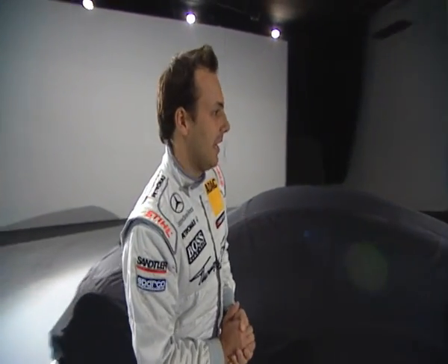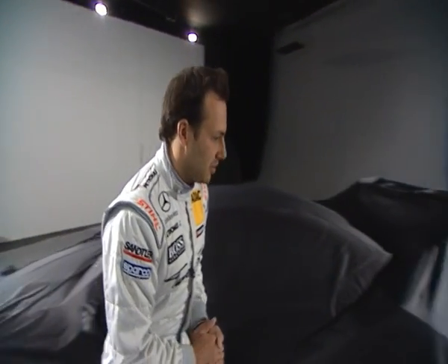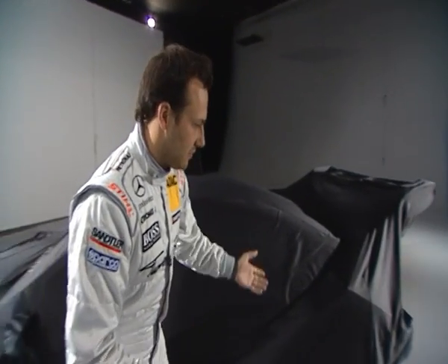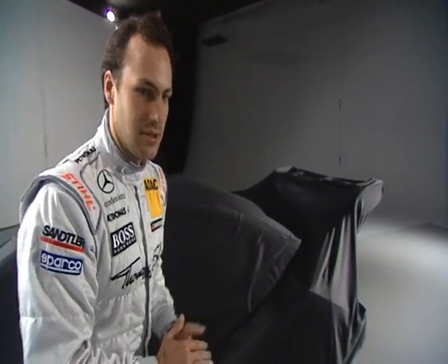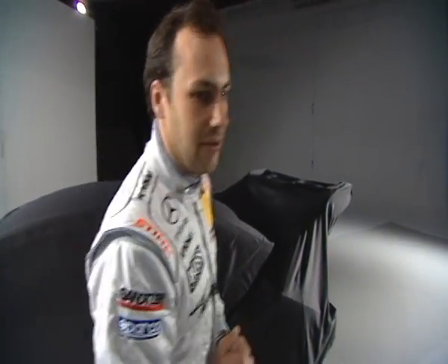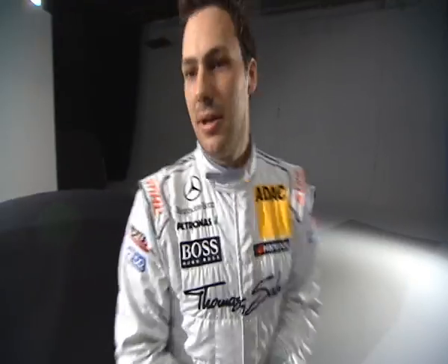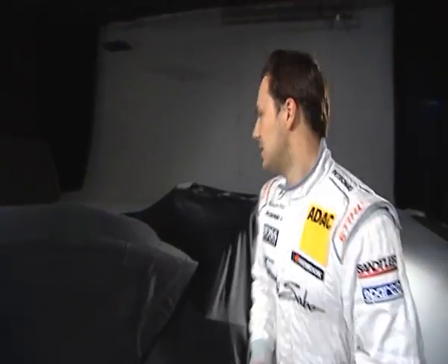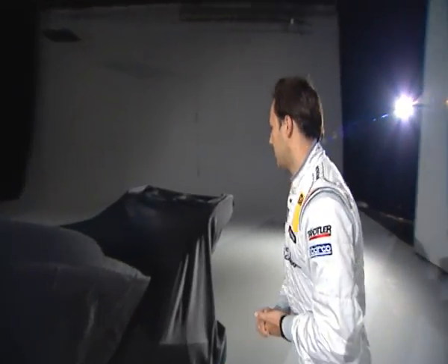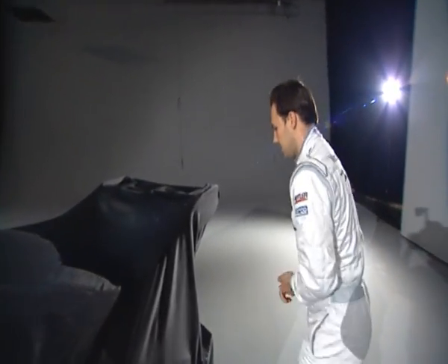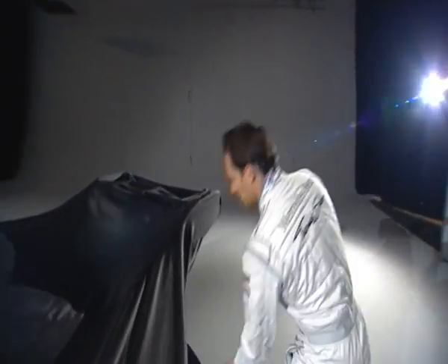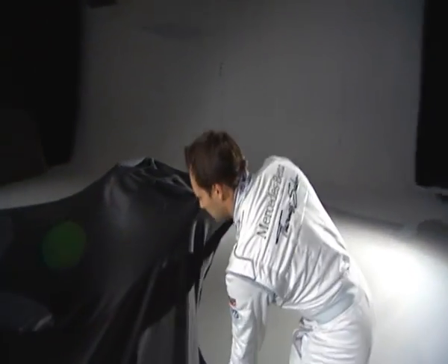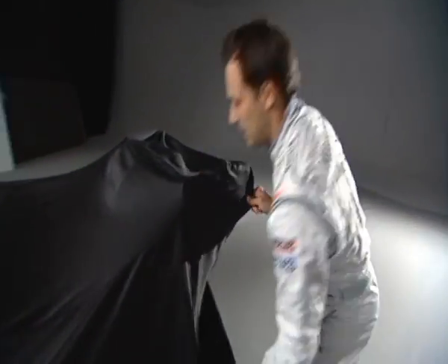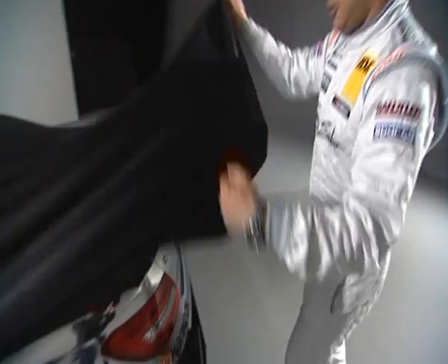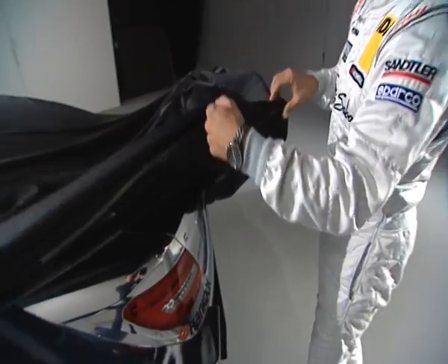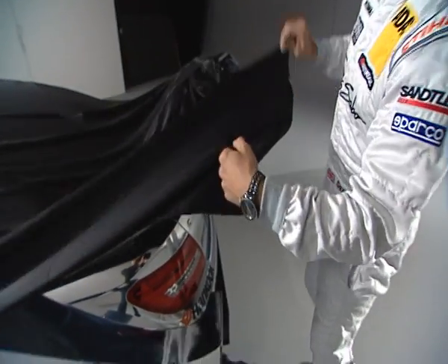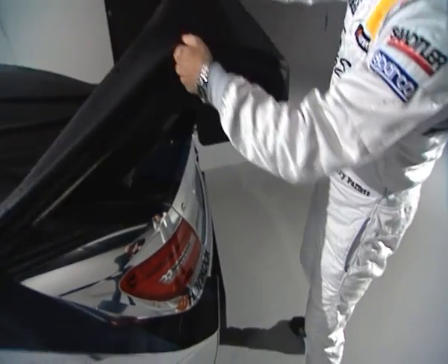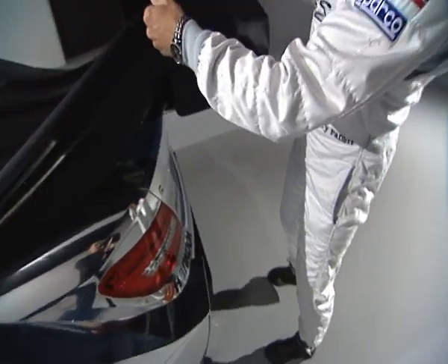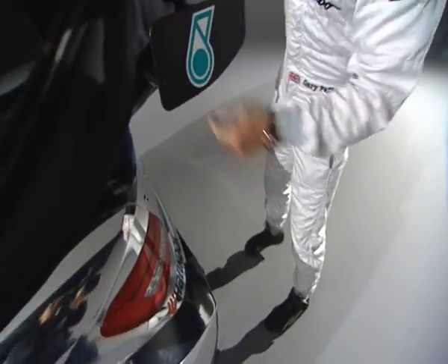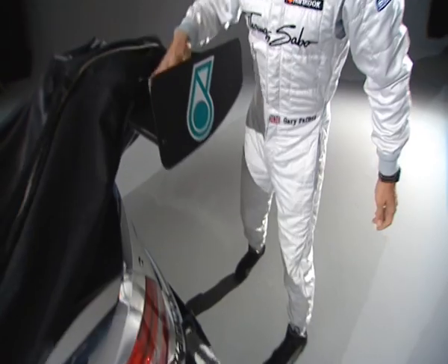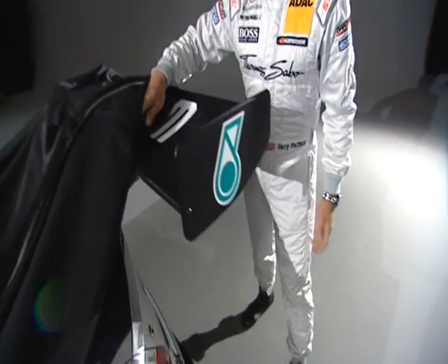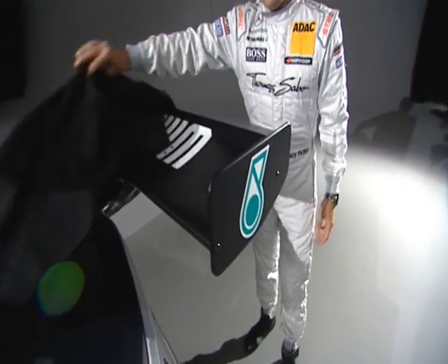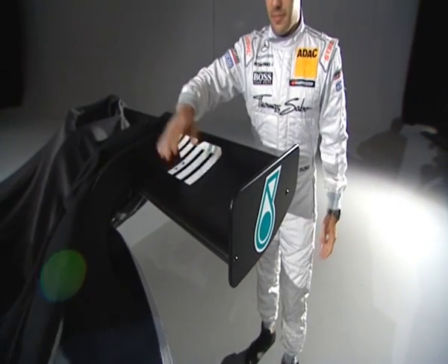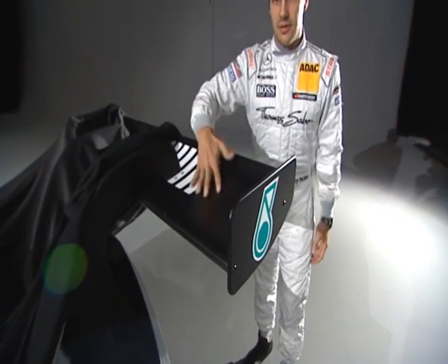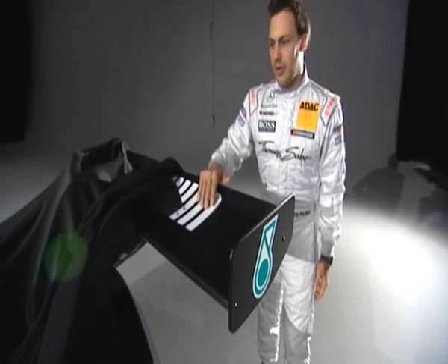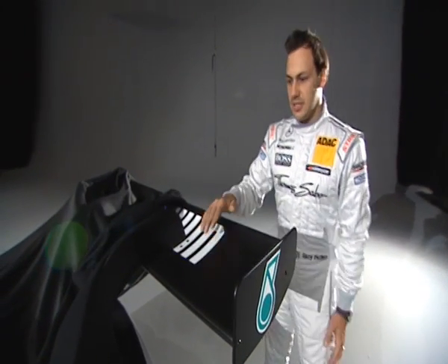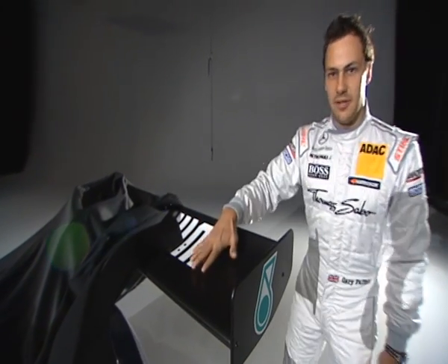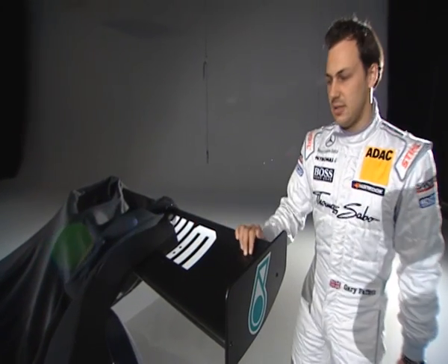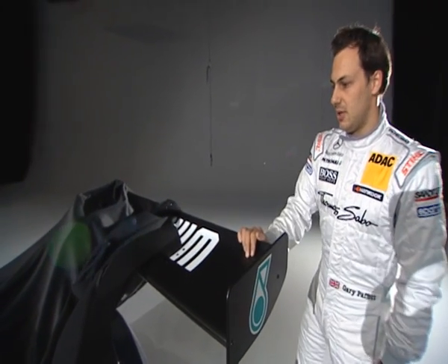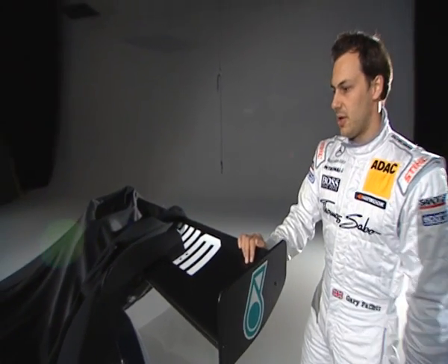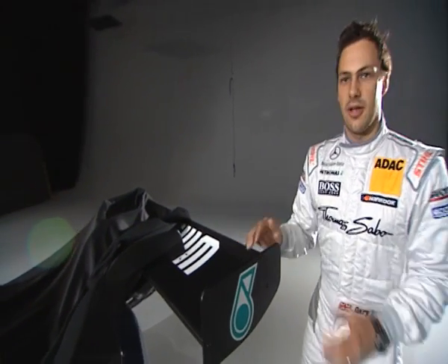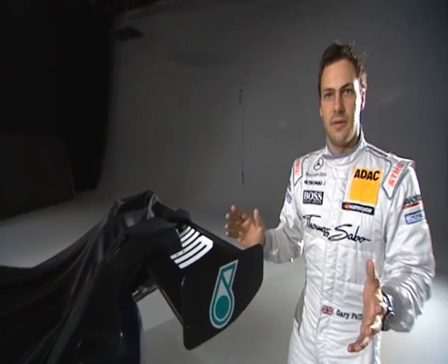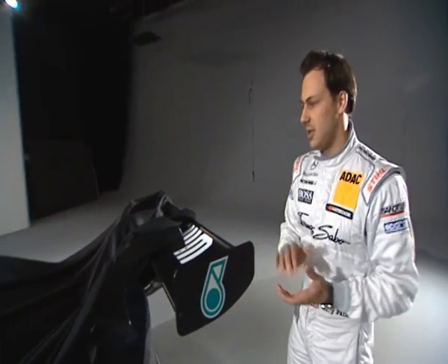Moving closer to the rear of the car, I can show you the rear wing. We now have one very big single-piece rear wing, which is a standard part on the car, like a lot of the parts are.